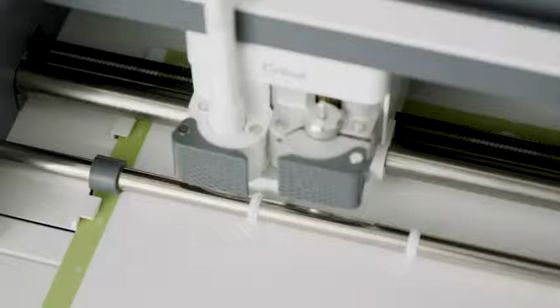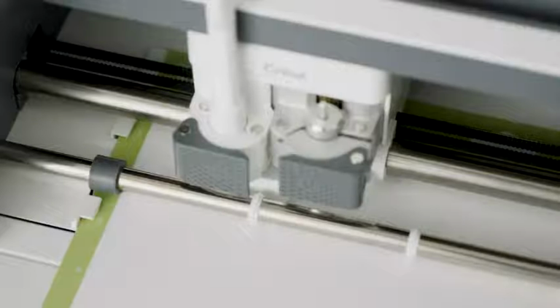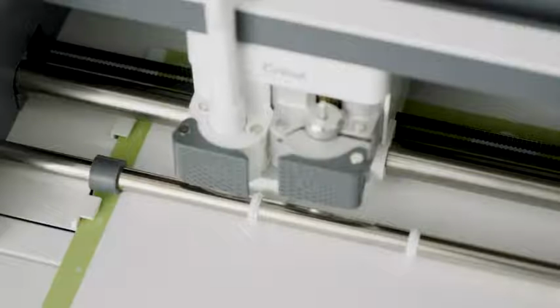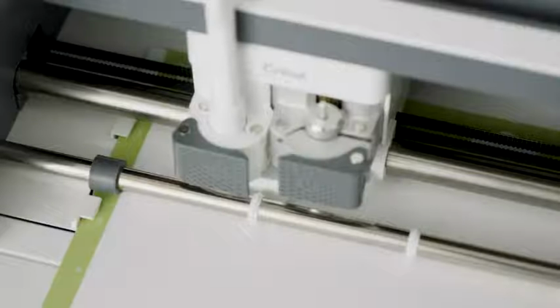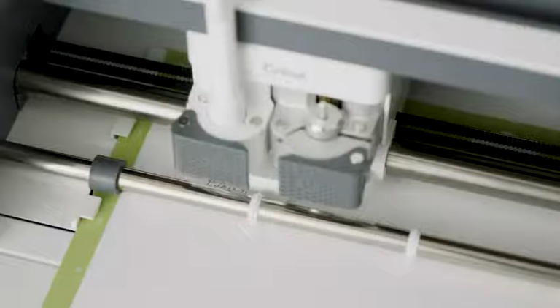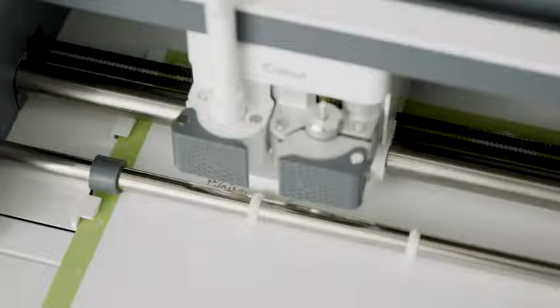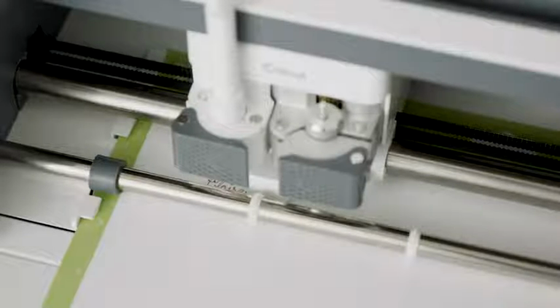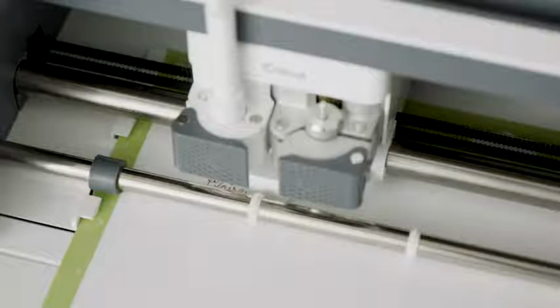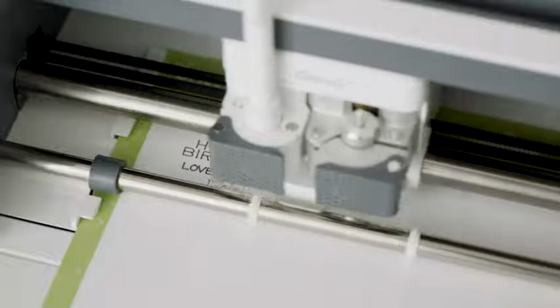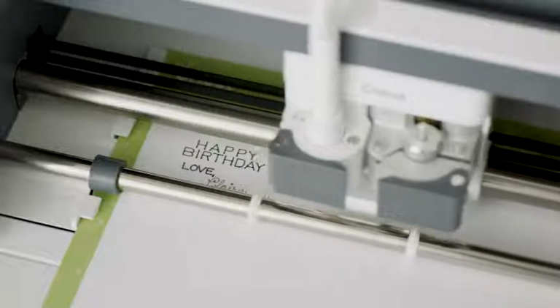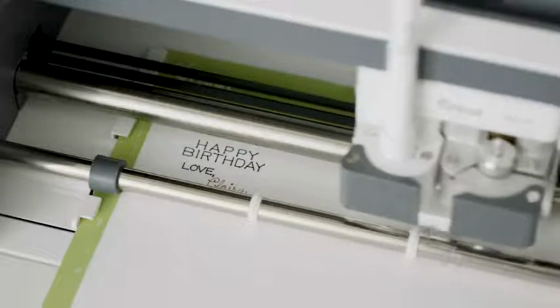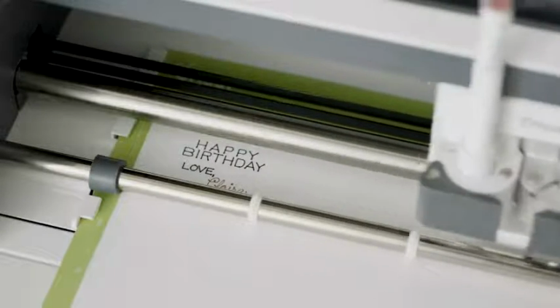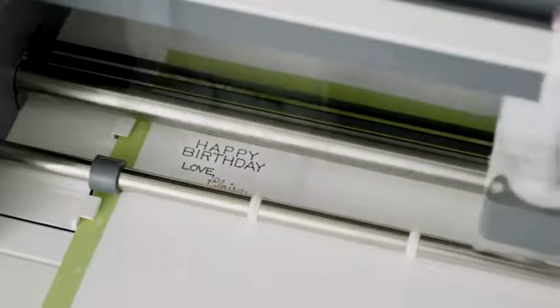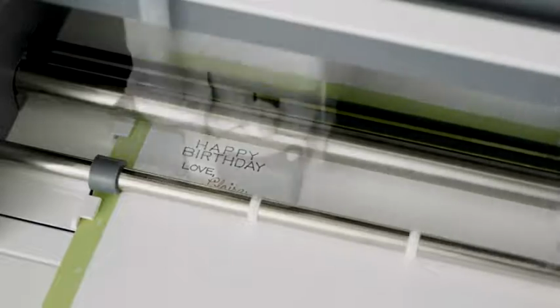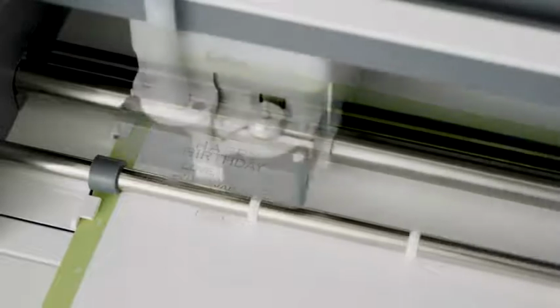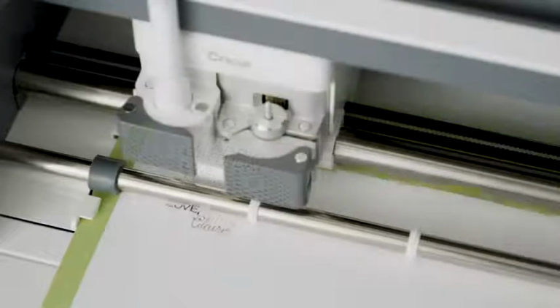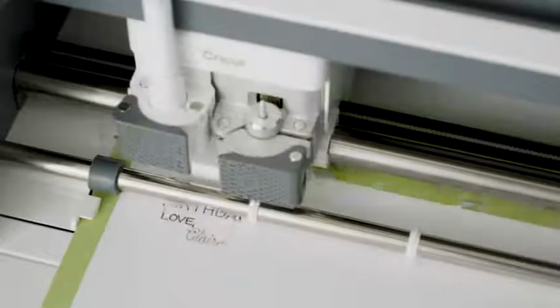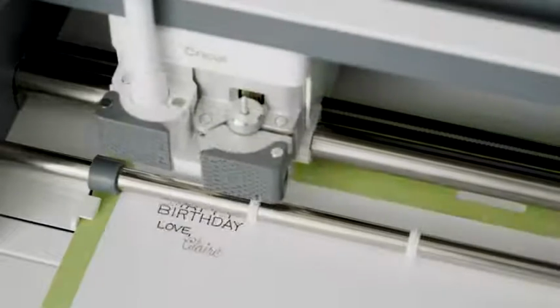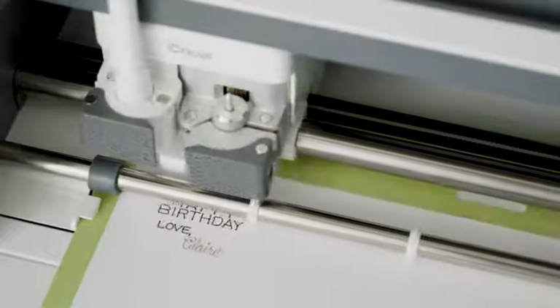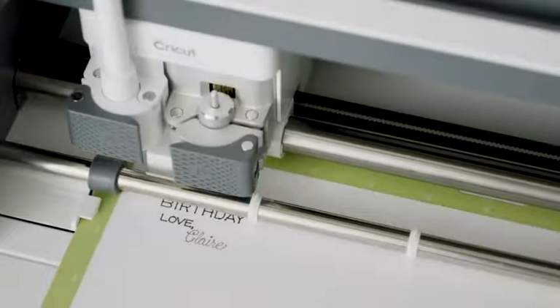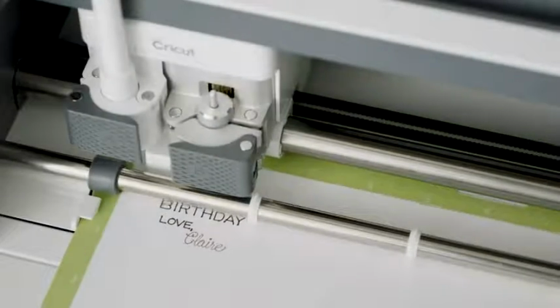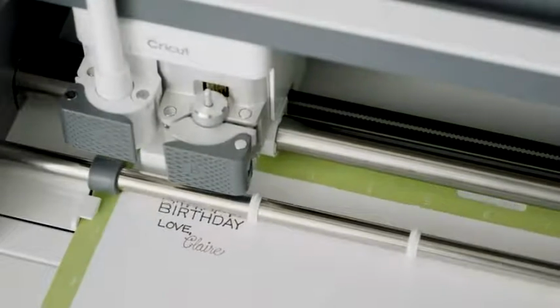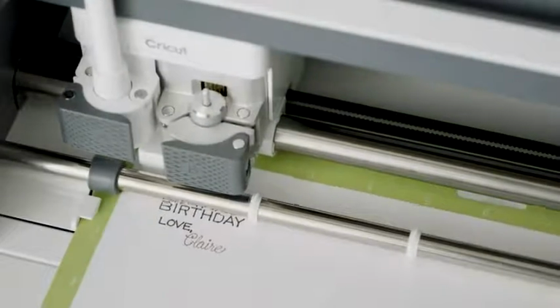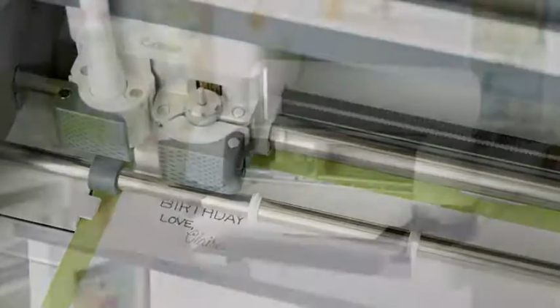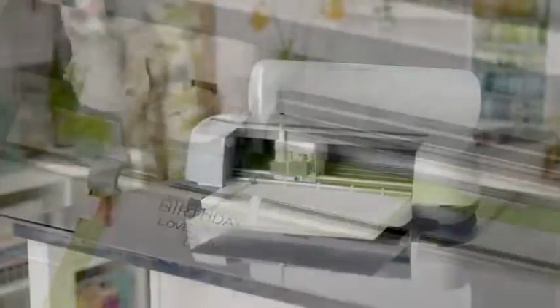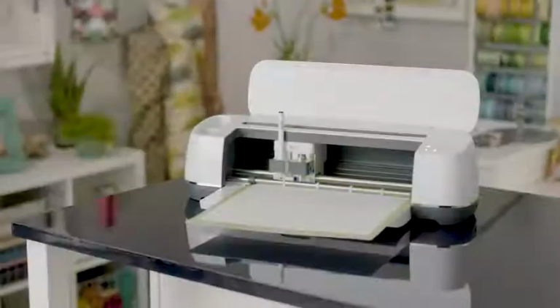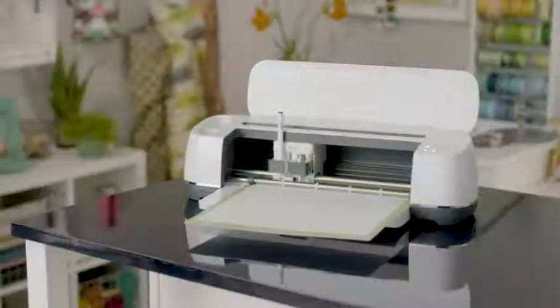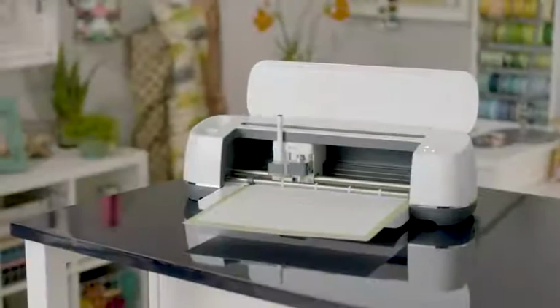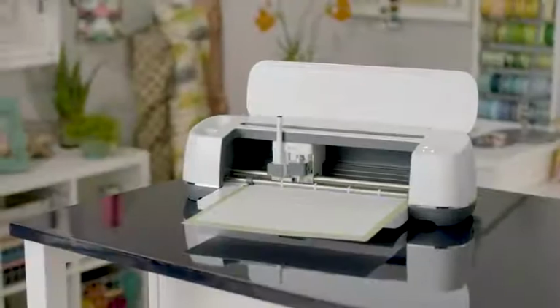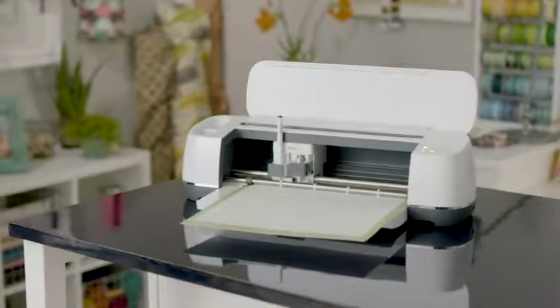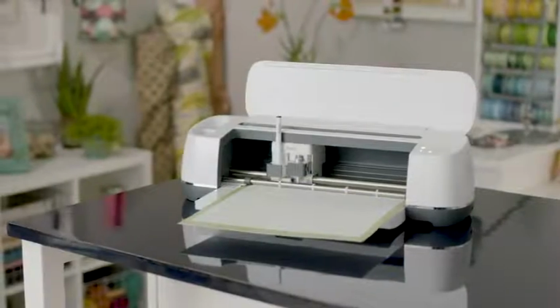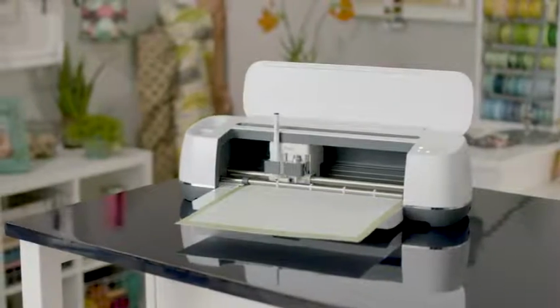Ready to write, draw, and doodle your way to creative bliss? Thanks to advanced technology, your Cricut Maker Machine can cut and write in one step.